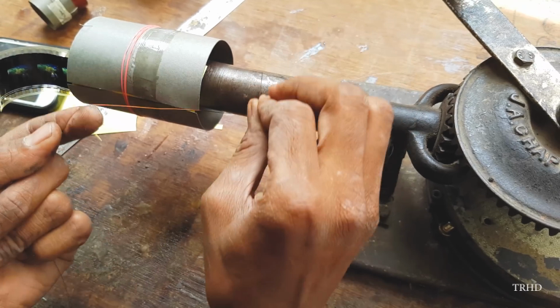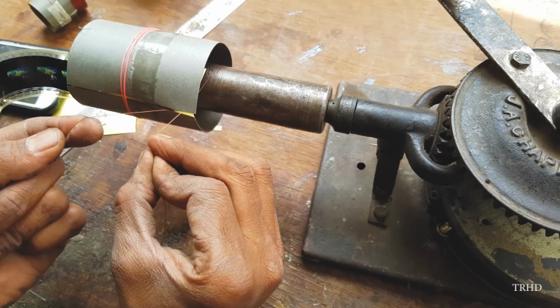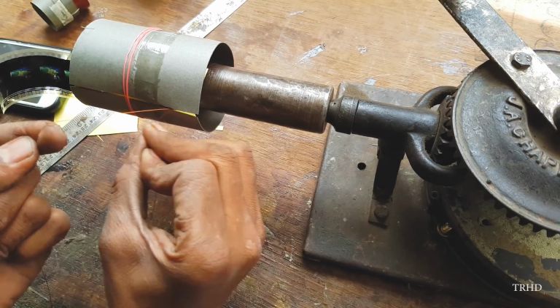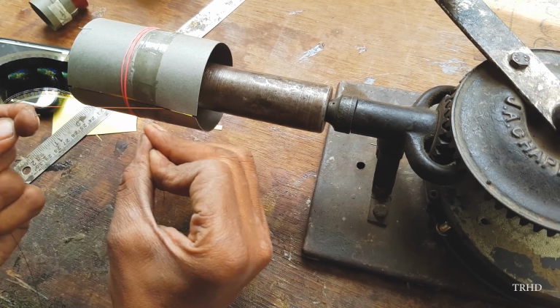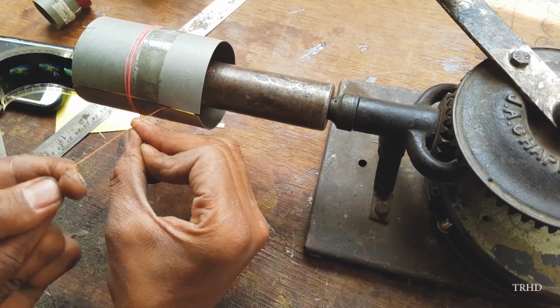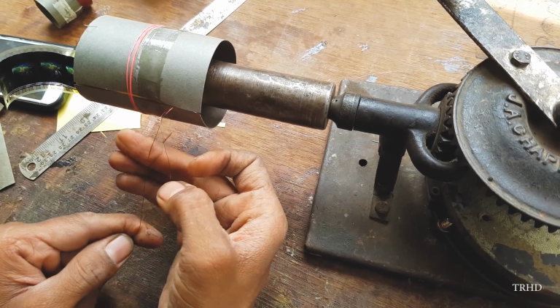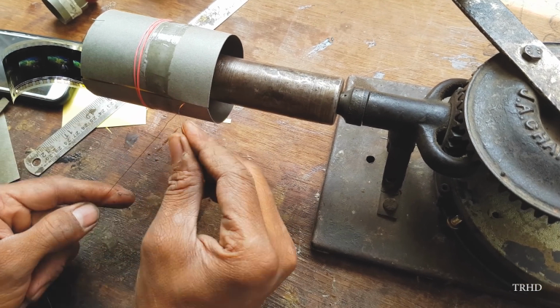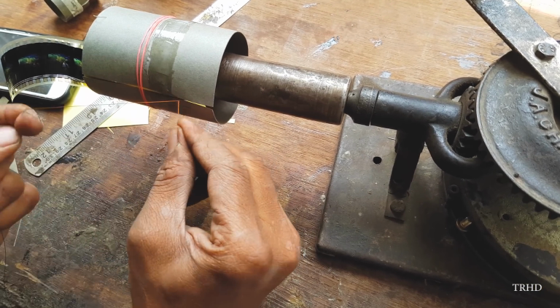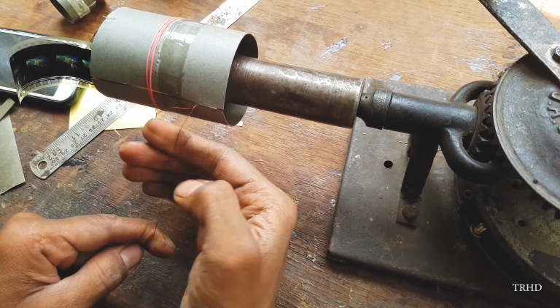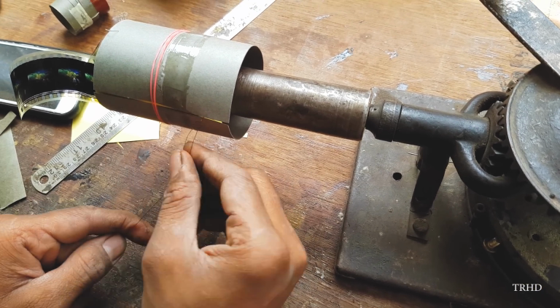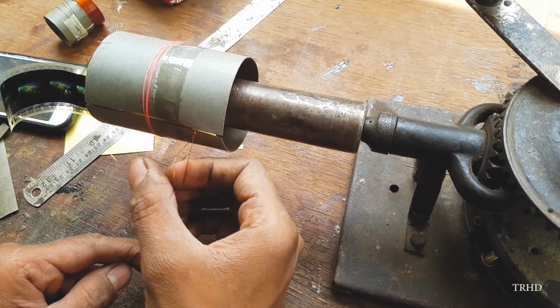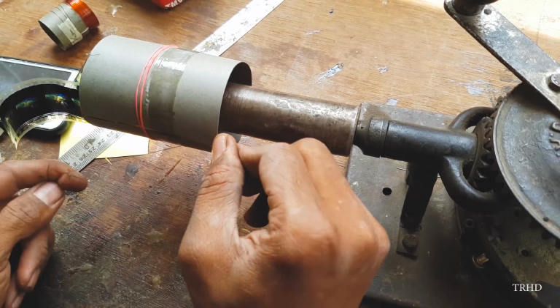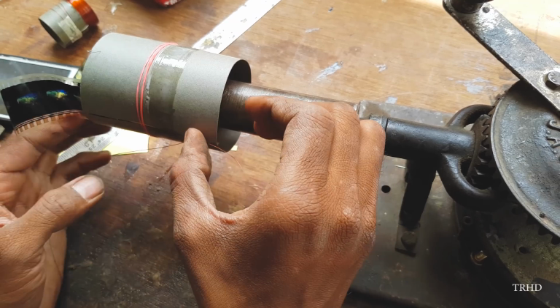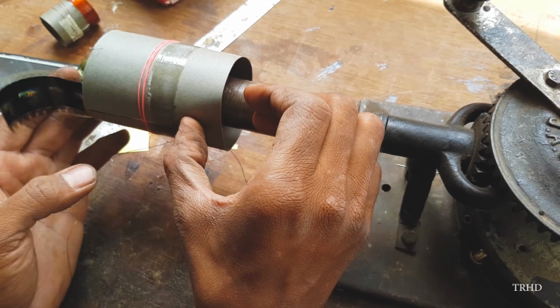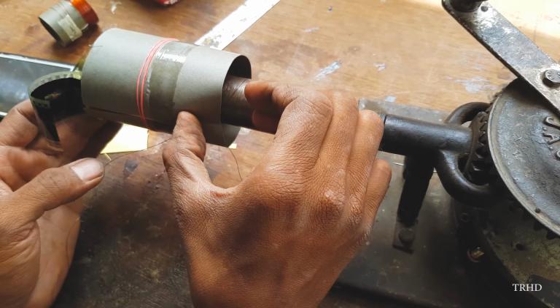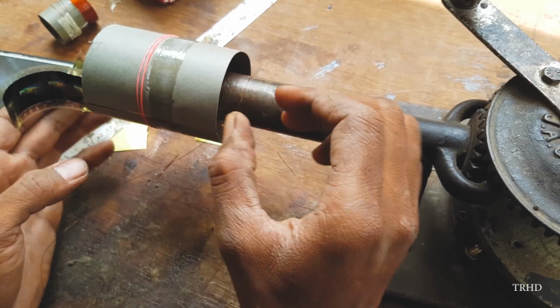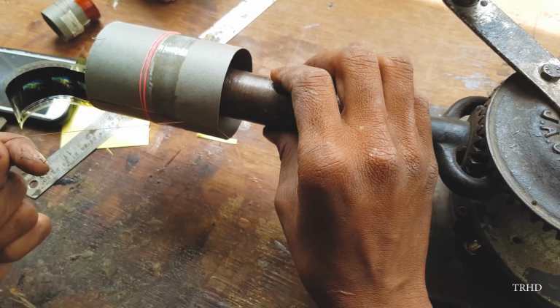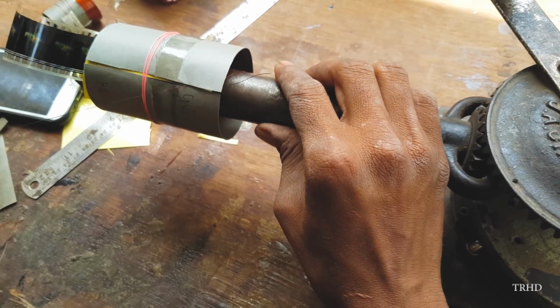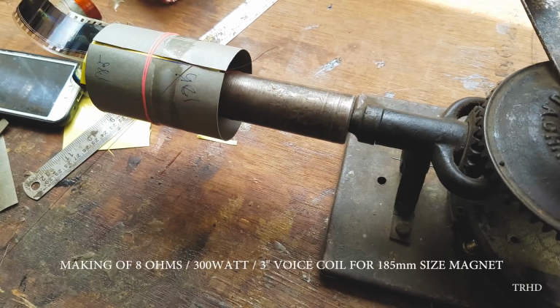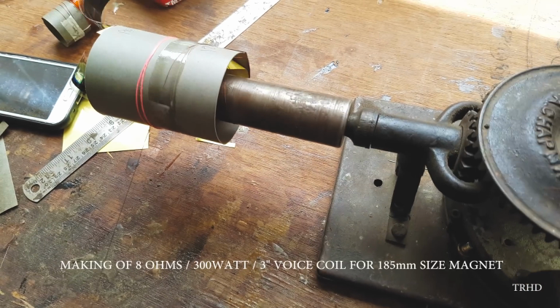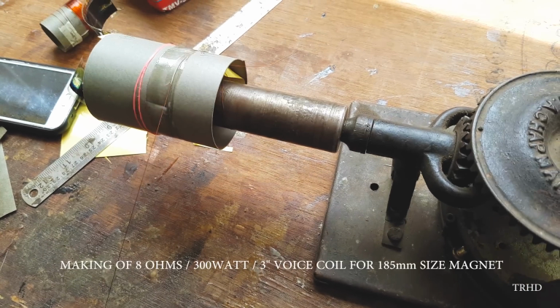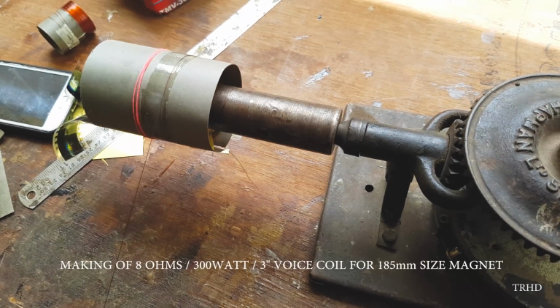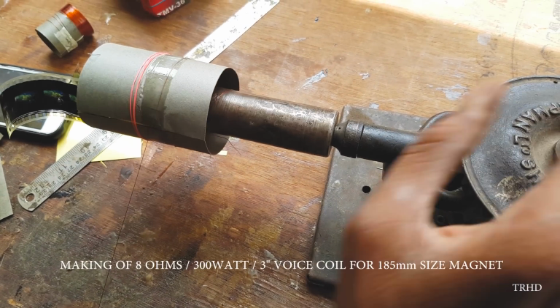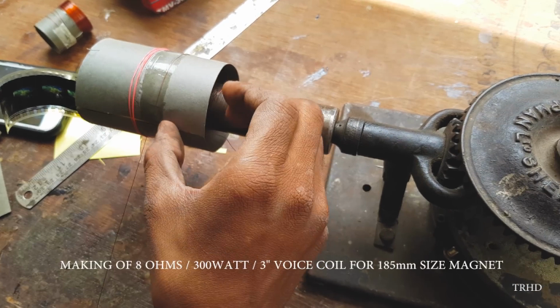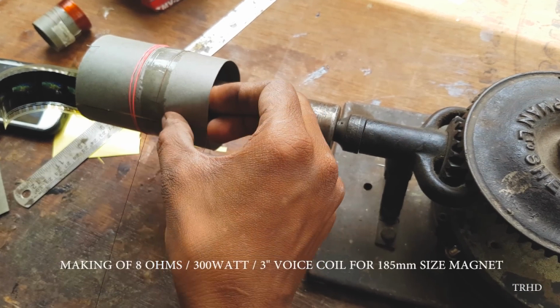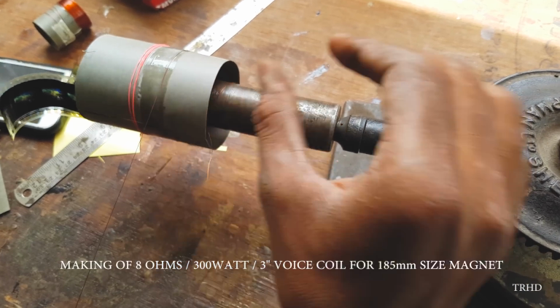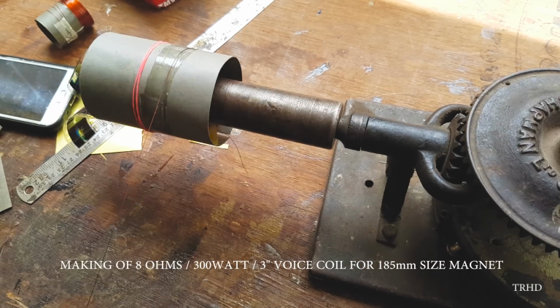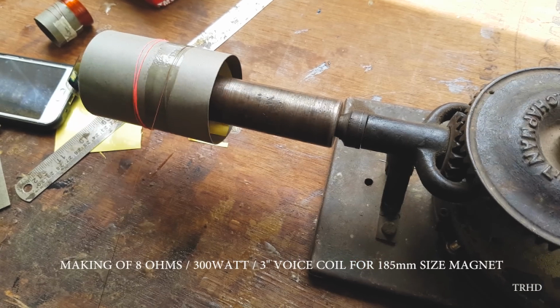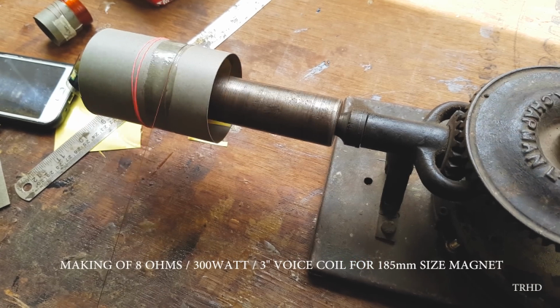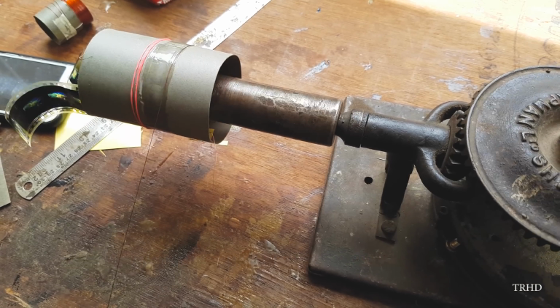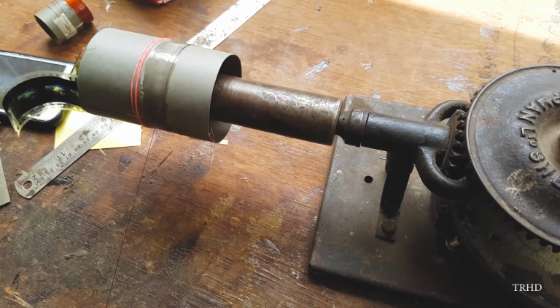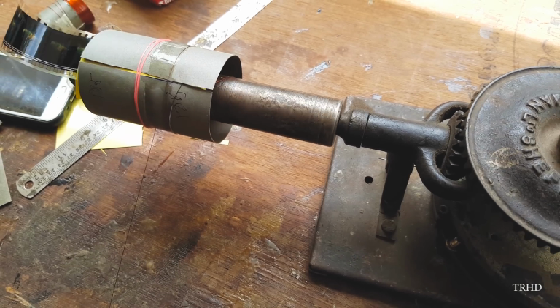First apply resin on the paper — it's a slow drying, very hard resin. Now wind the copper wire on the paper as shown in the video. Make sure you are winding the copper wire on the area where you have applied the resin.